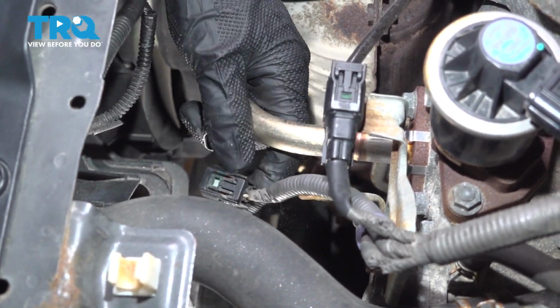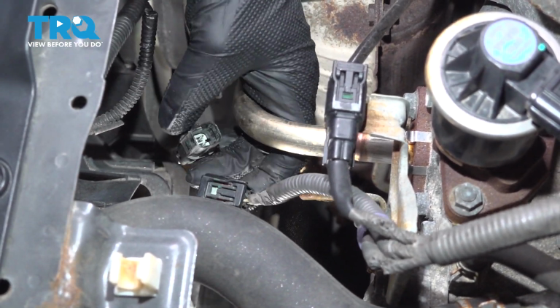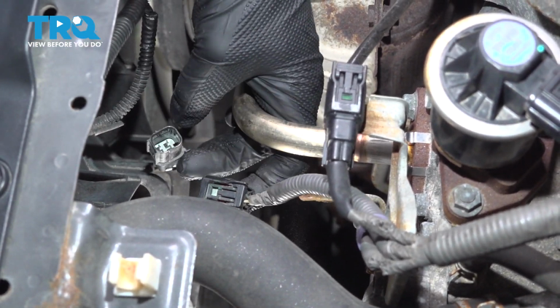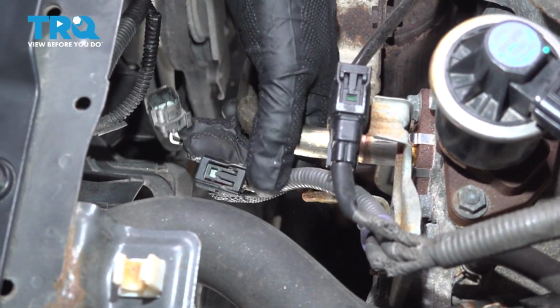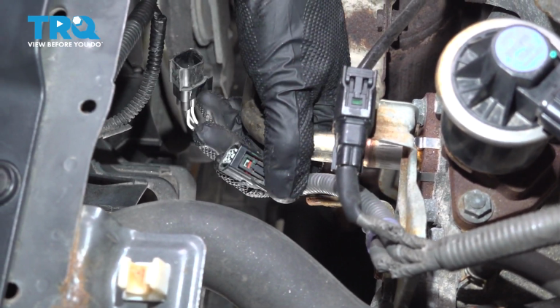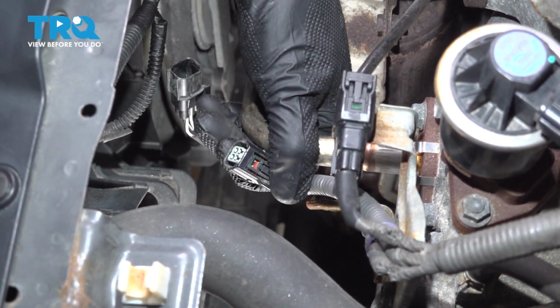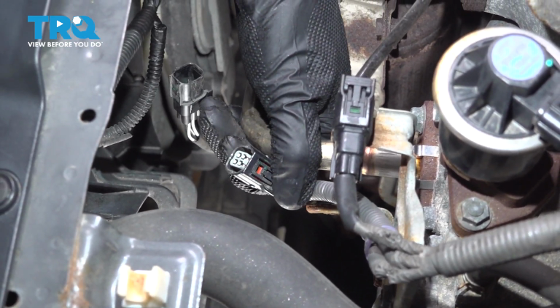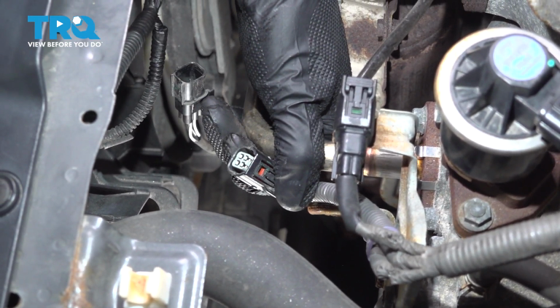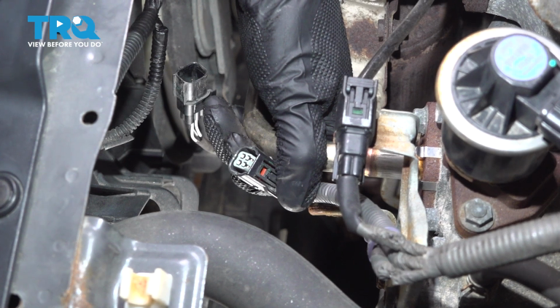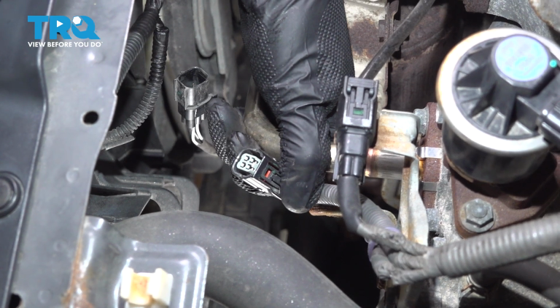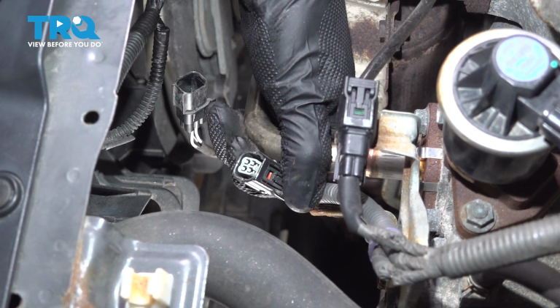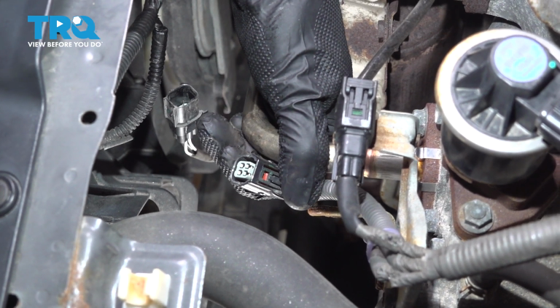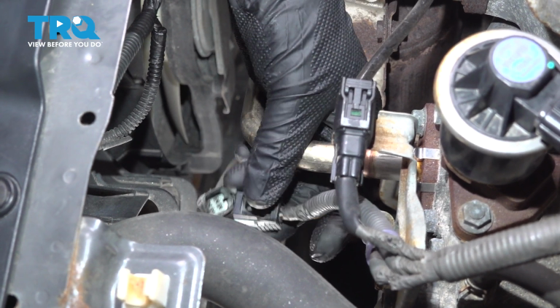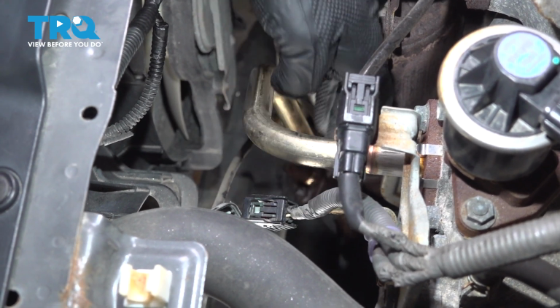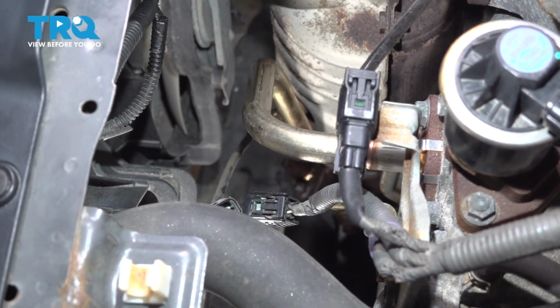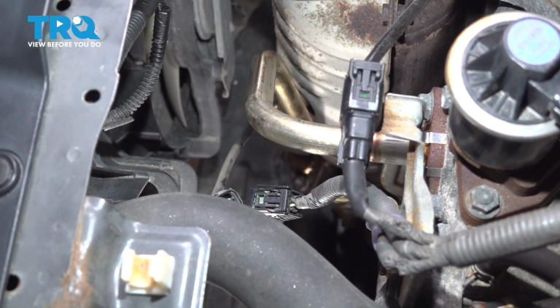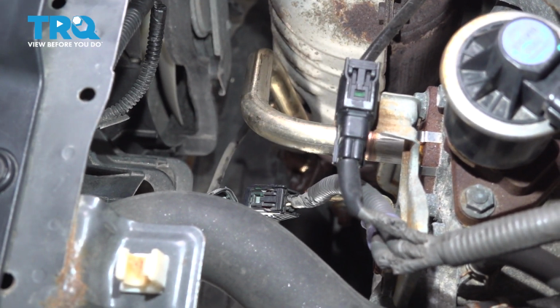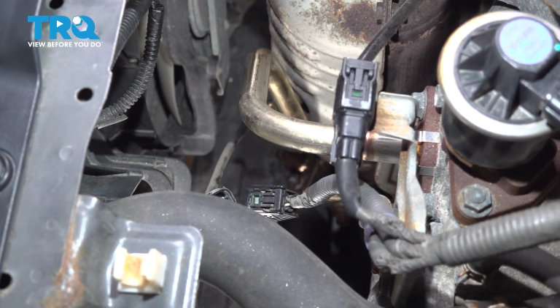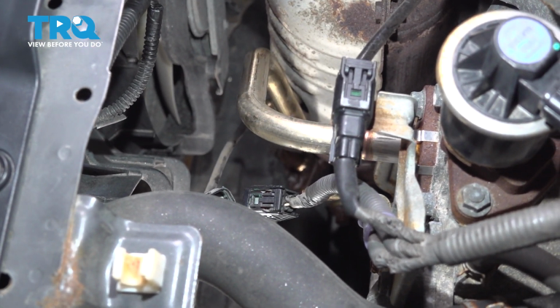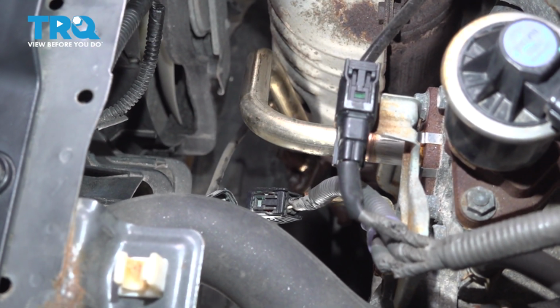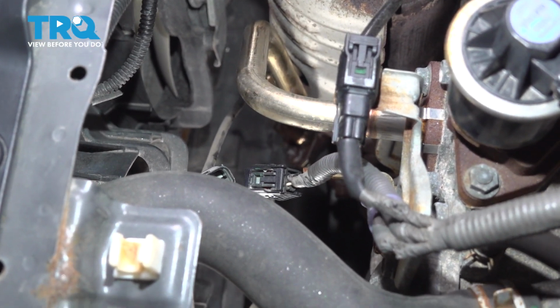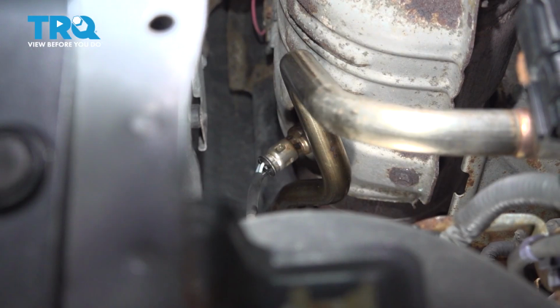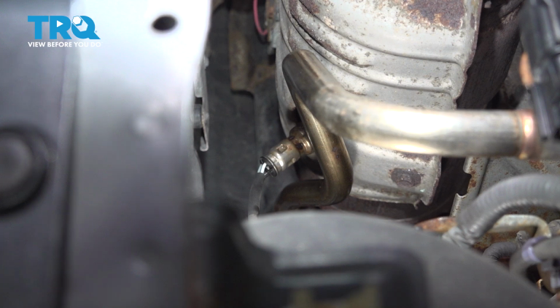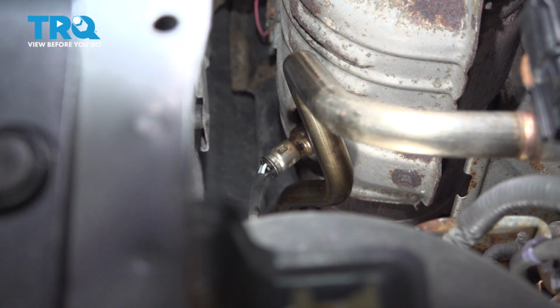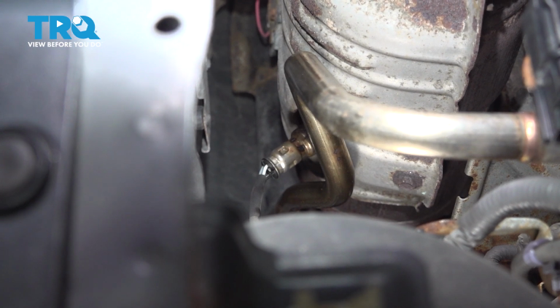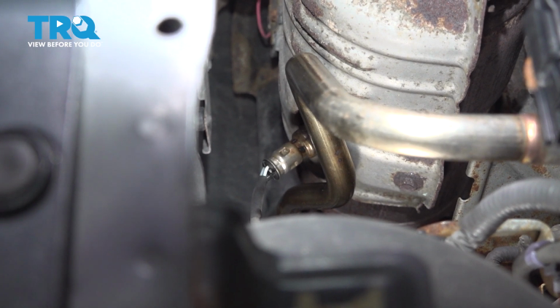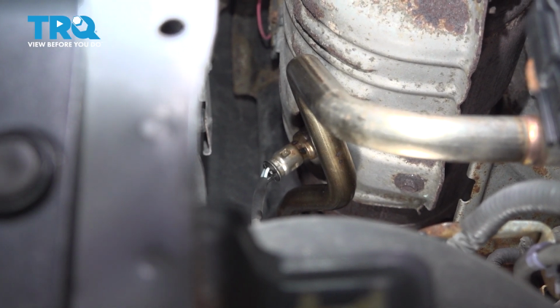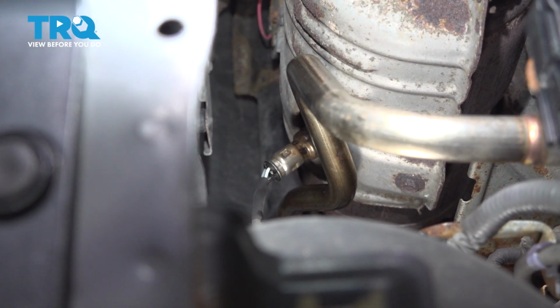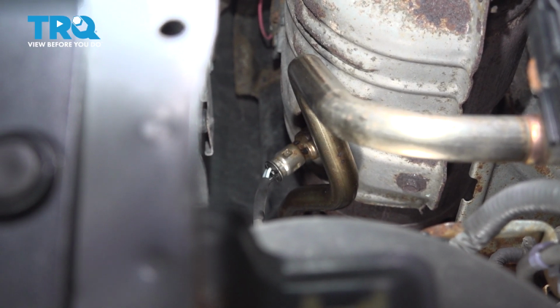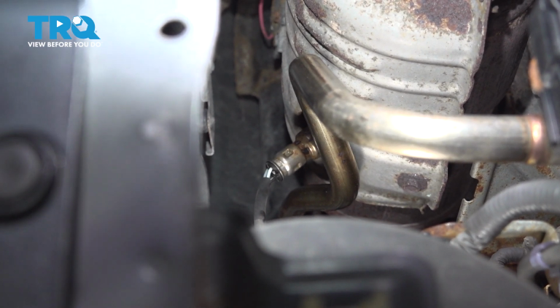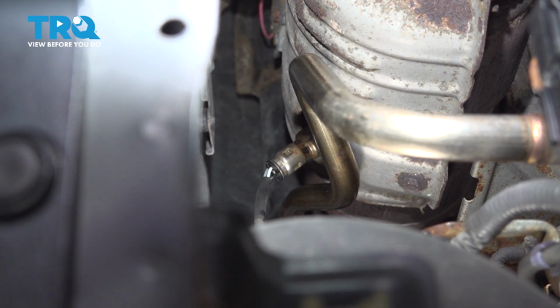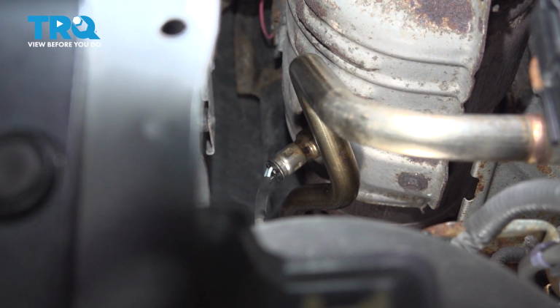There we are. Just a quick inspection of both ends, confirming there's no corrosion. Let's make our way down there to that O2 sensor. It's time for that O2 sensor — we'll be using an O2 sensor socket for this.